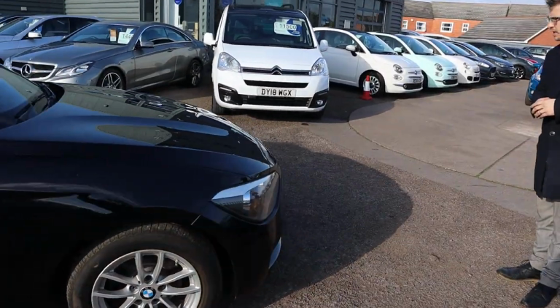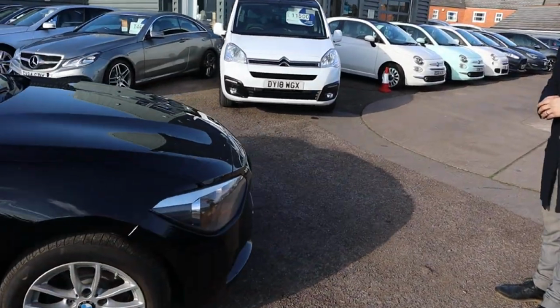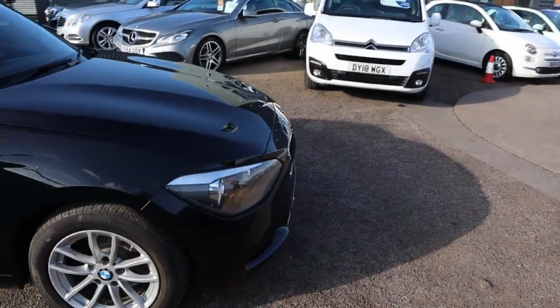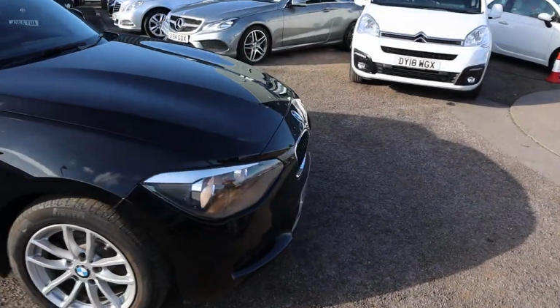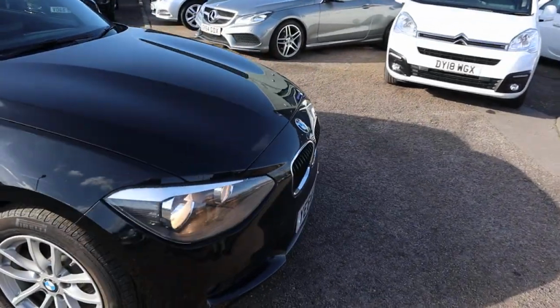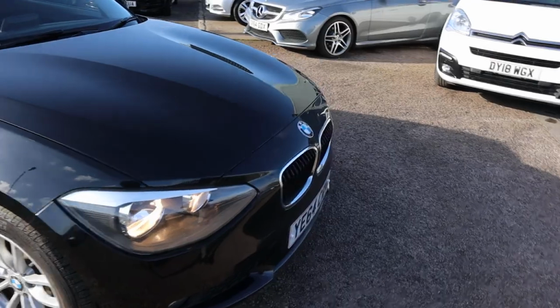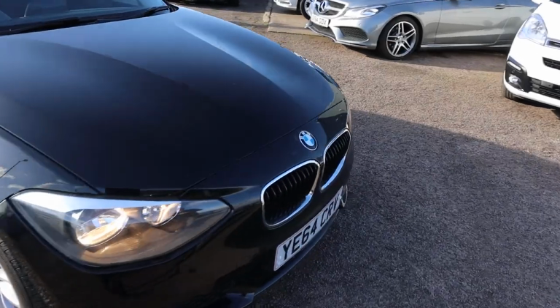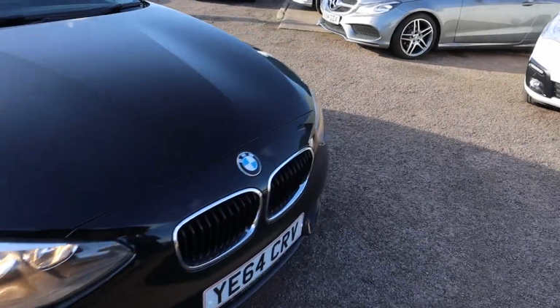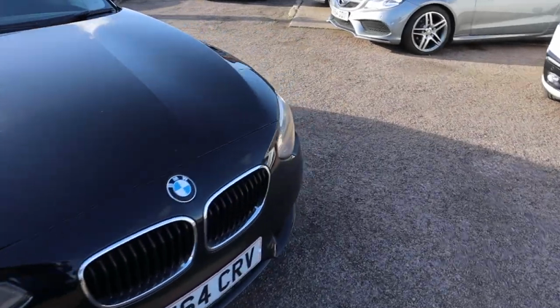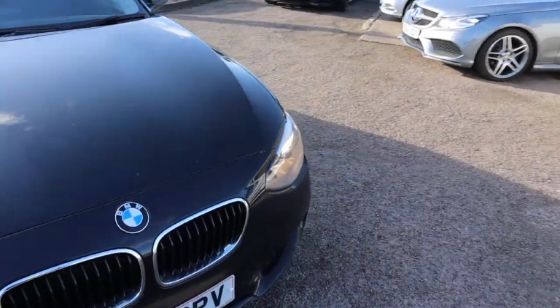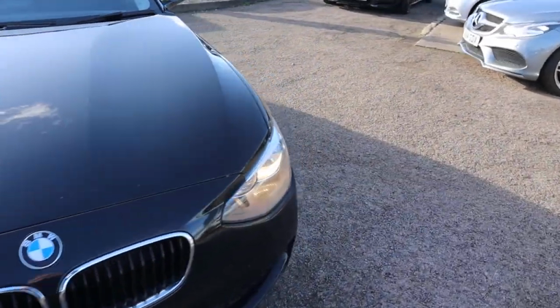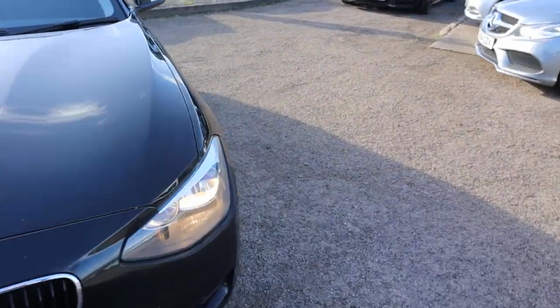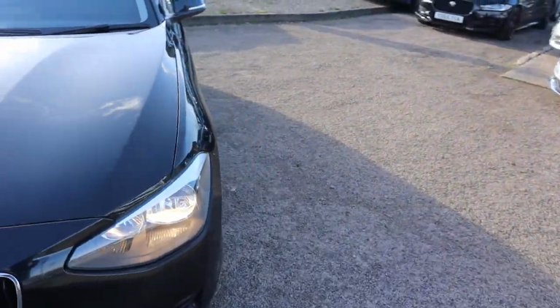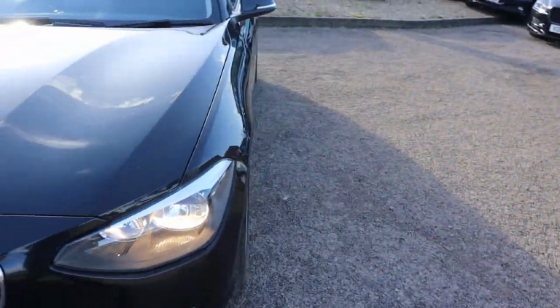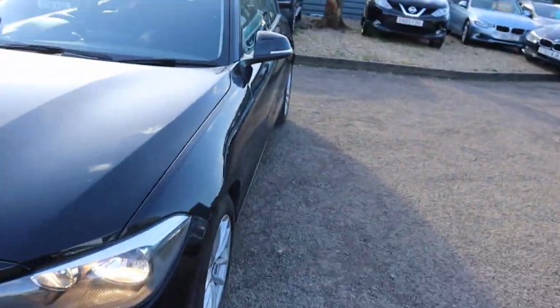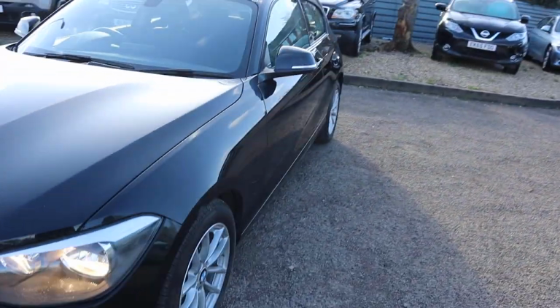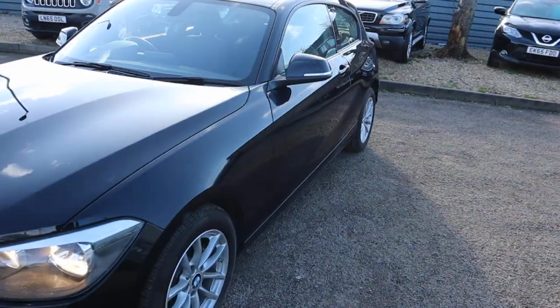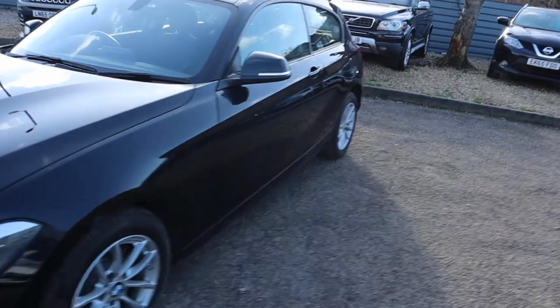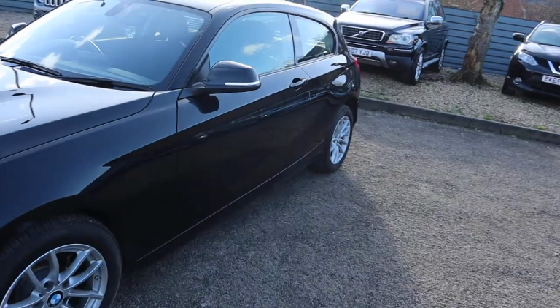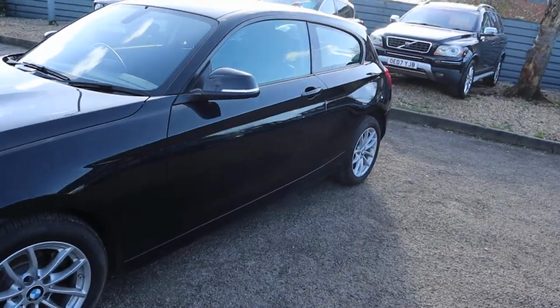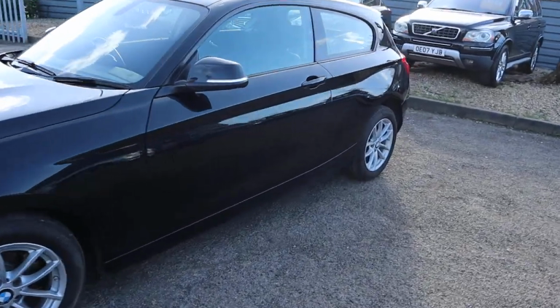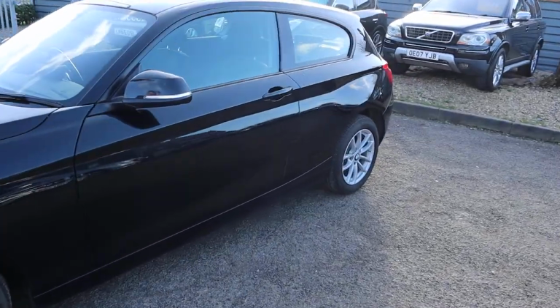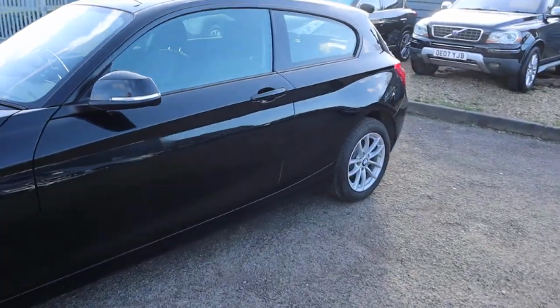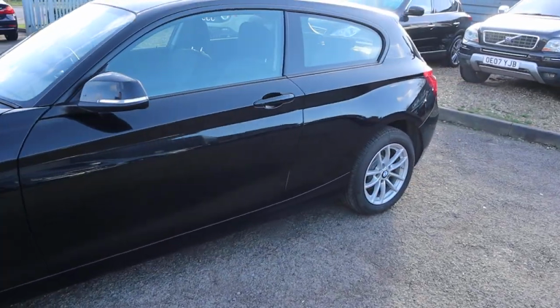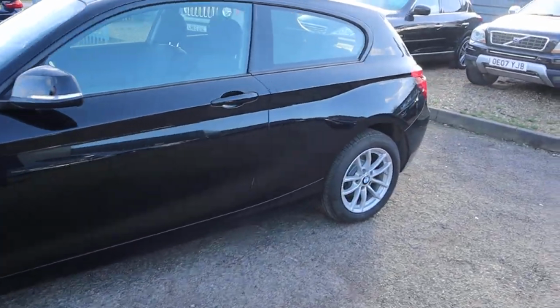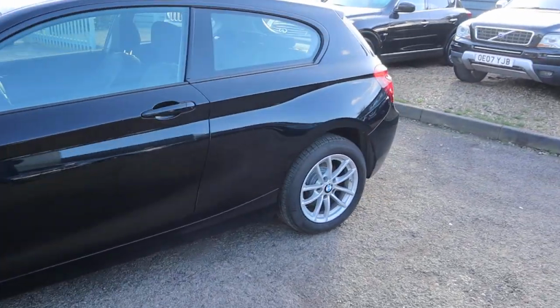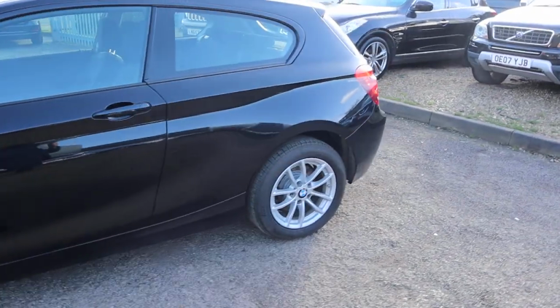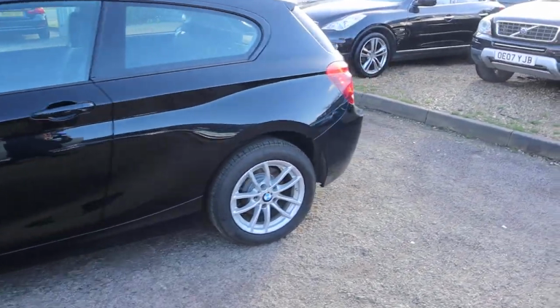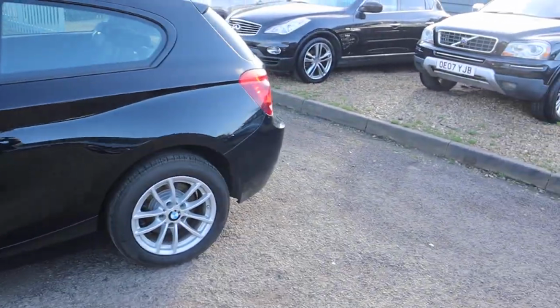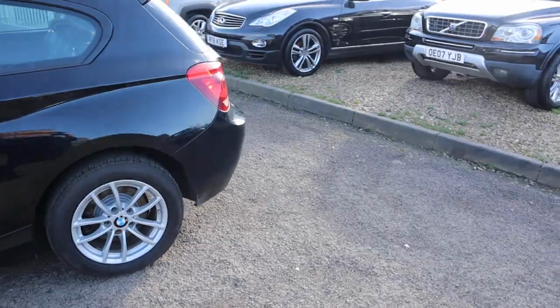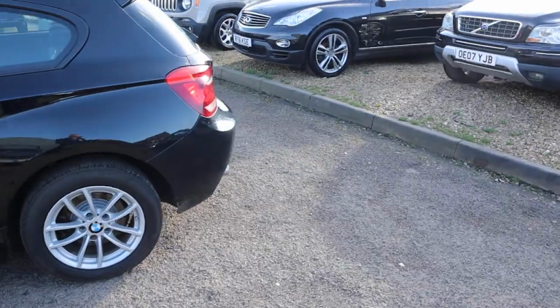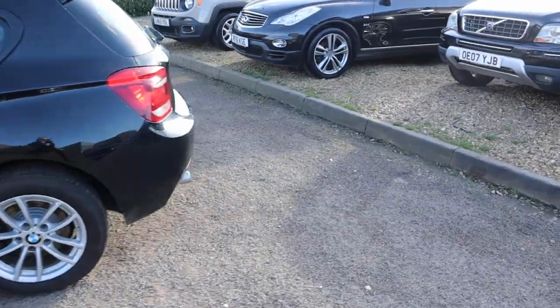We do it twice — once when we get the car, then again after sale. Any service requirements, like we saw just on the dashboard there, get rectified. You'd also have a brand new MOT from a third party company.